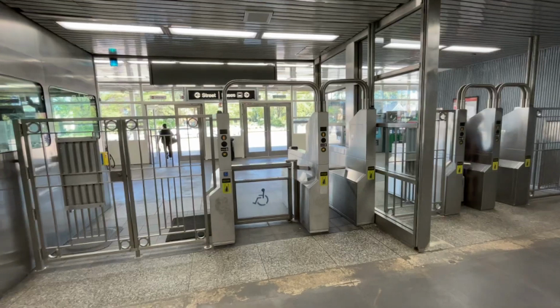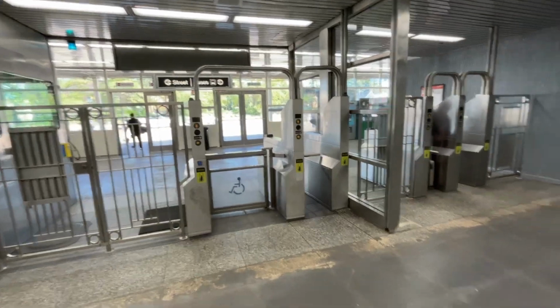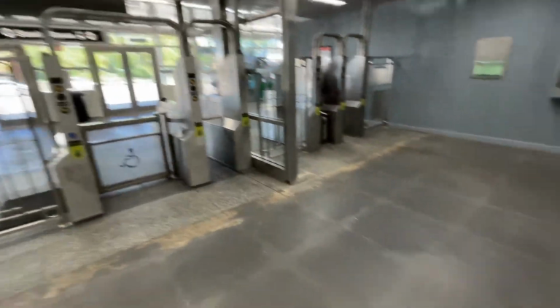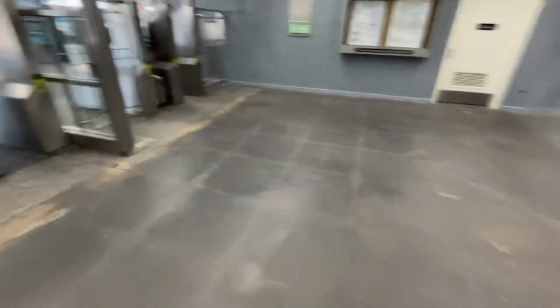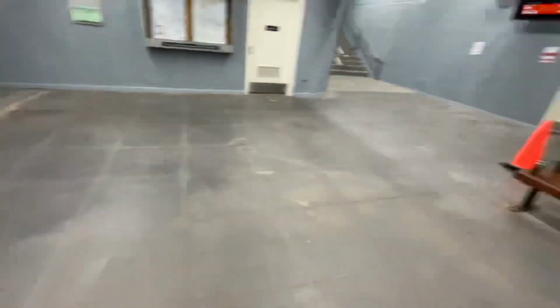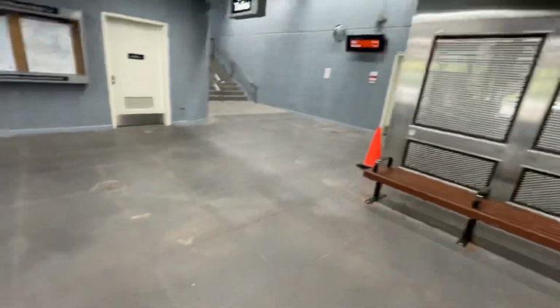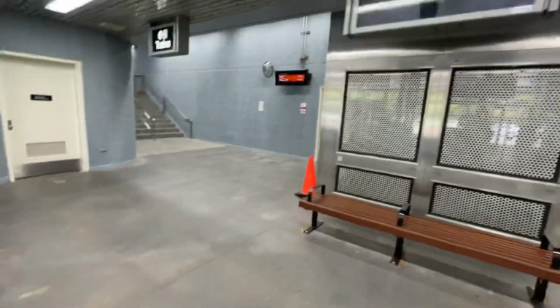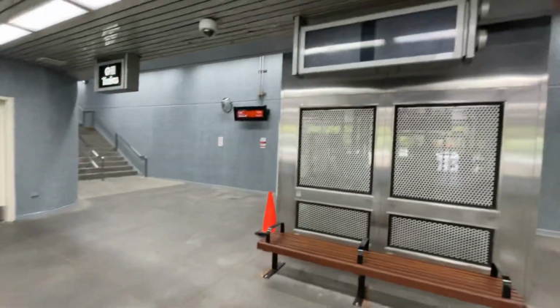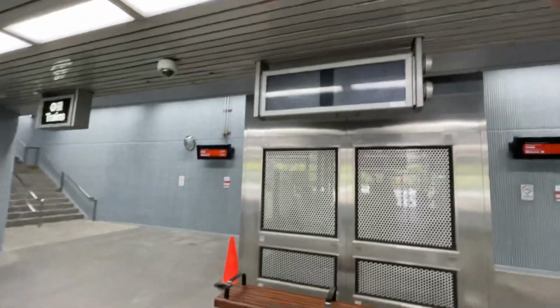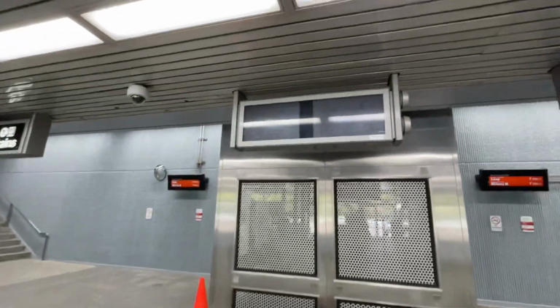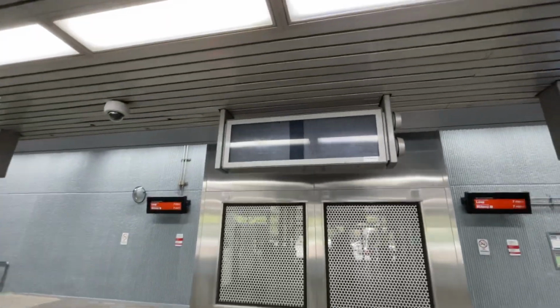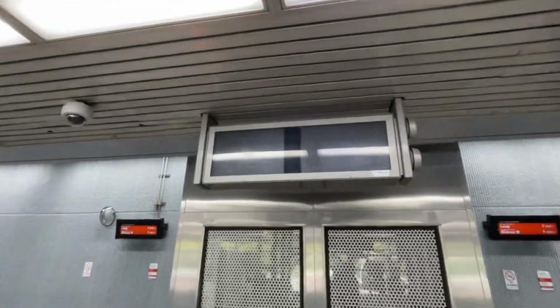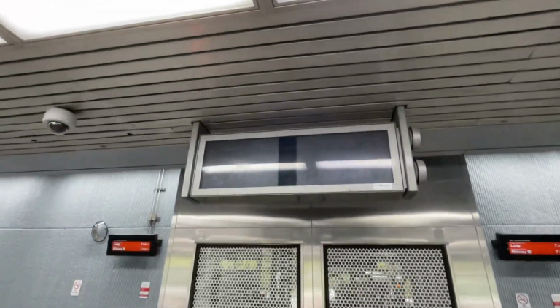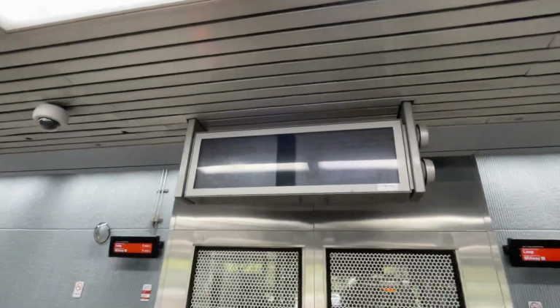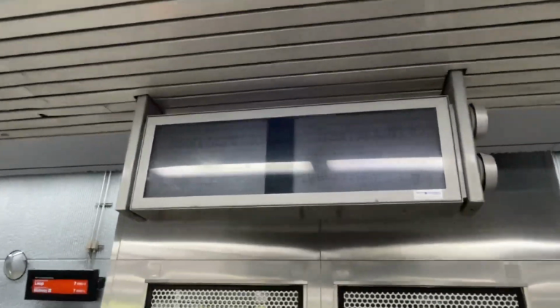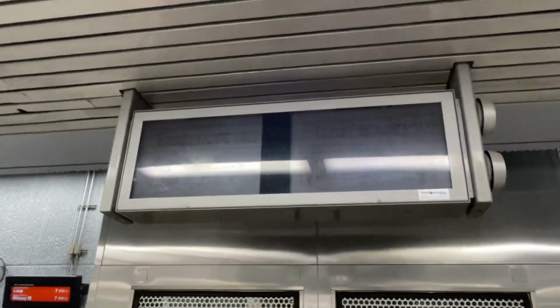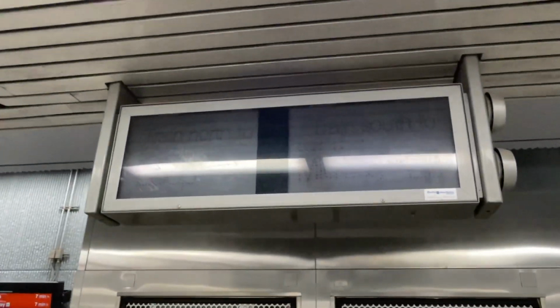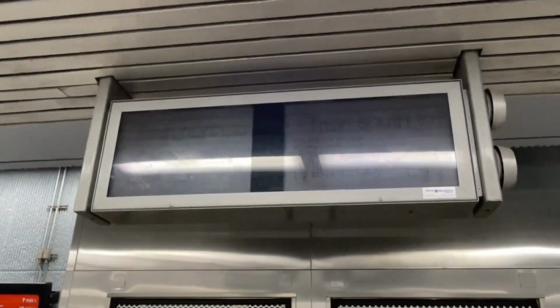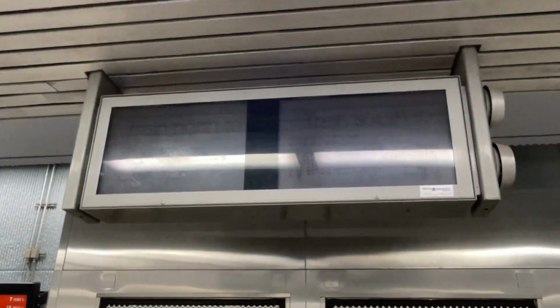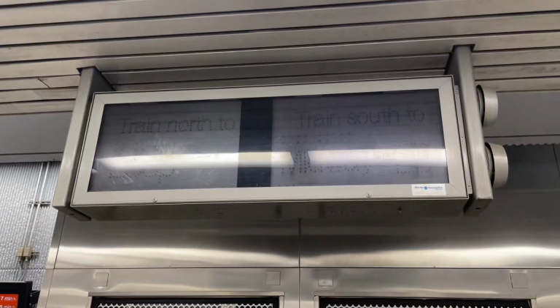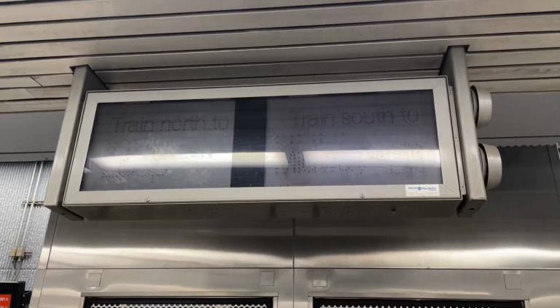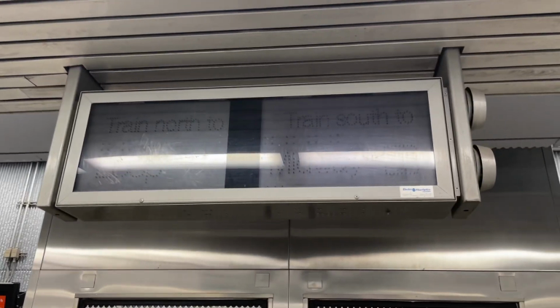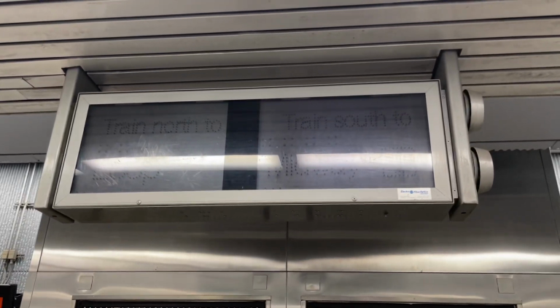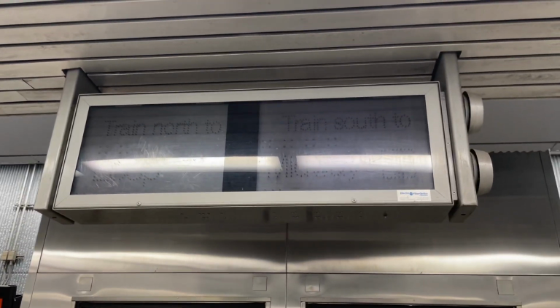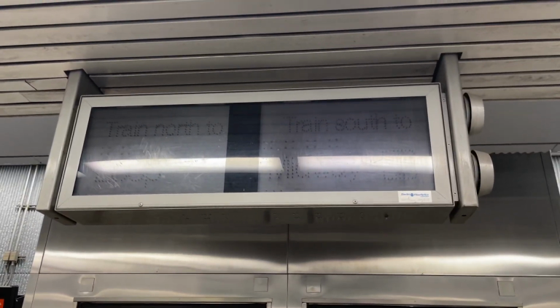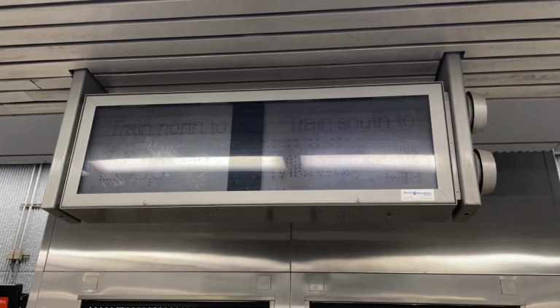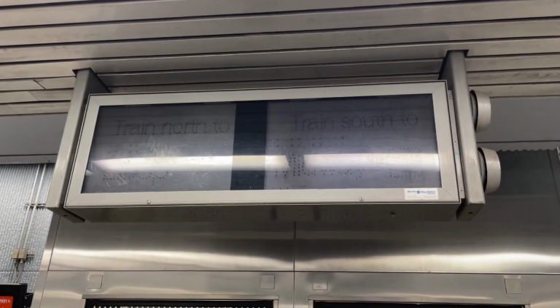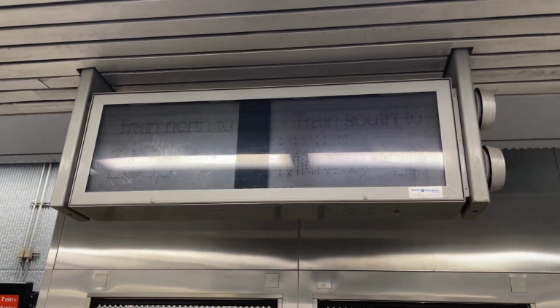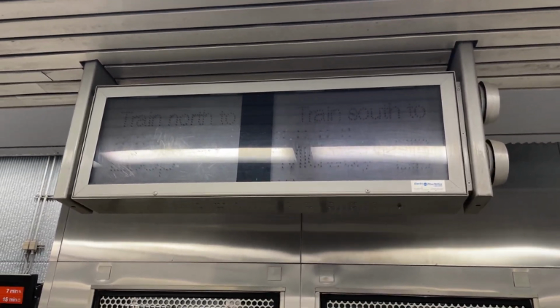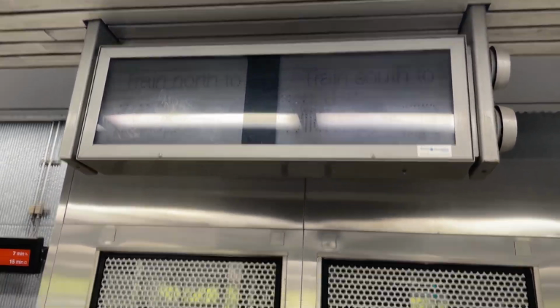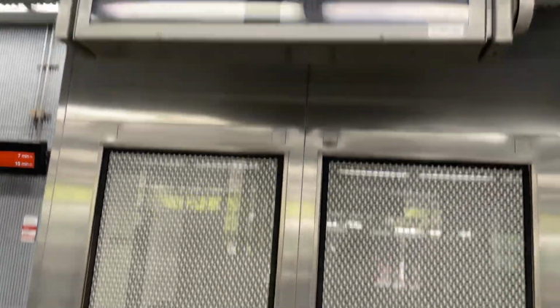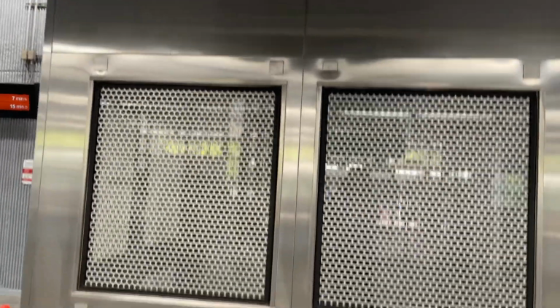We are at 35th and Archer. This is Nate. This sign will light up to indicate when a train arrives. That's kind of neat.